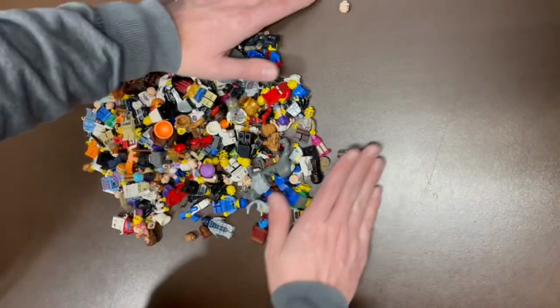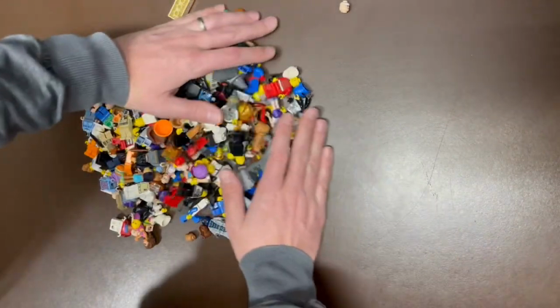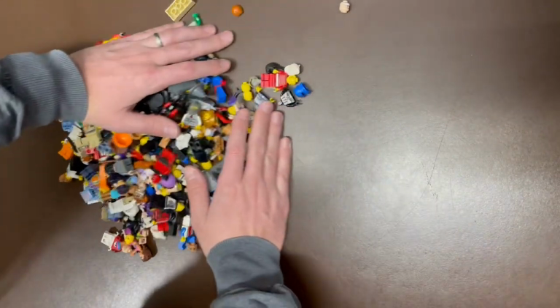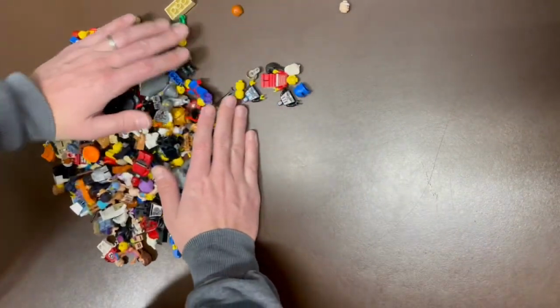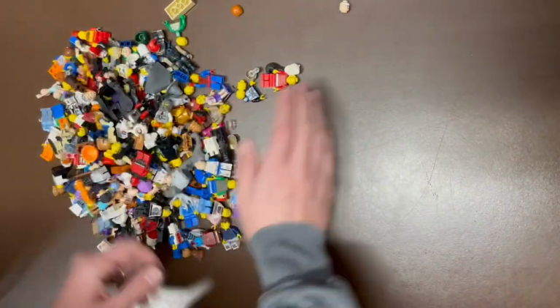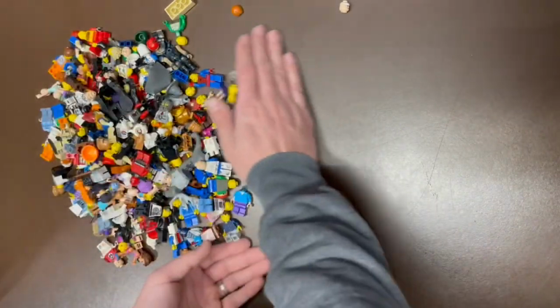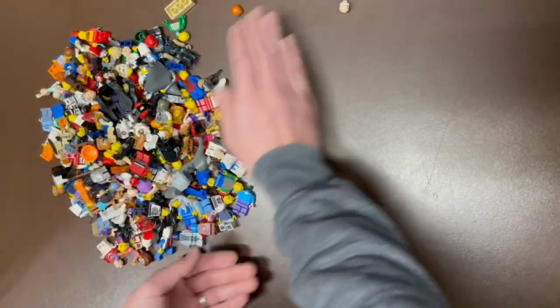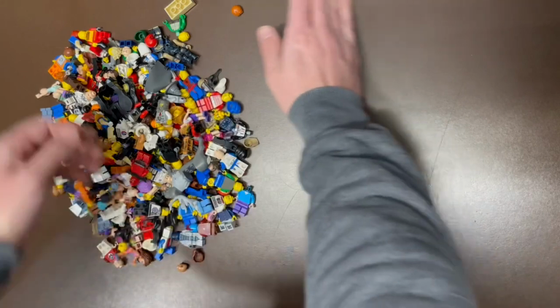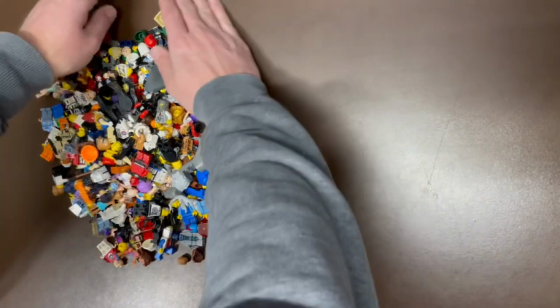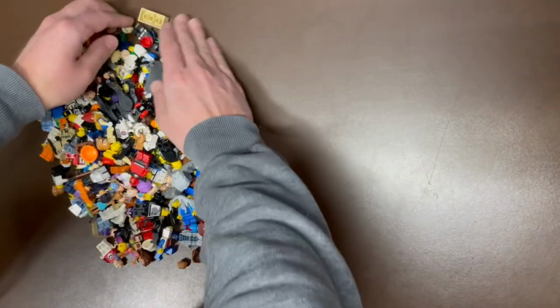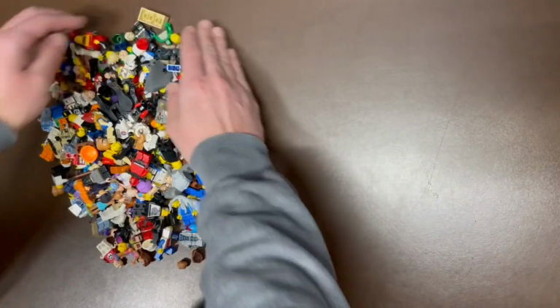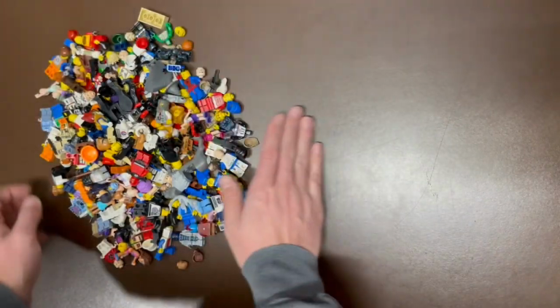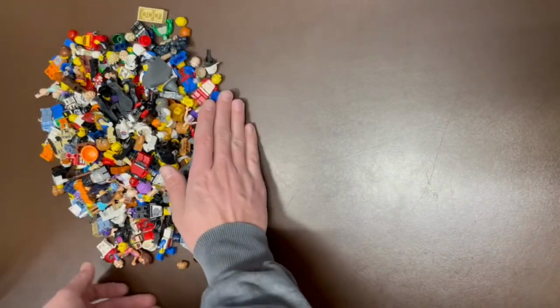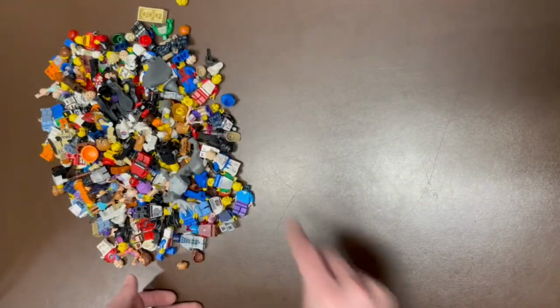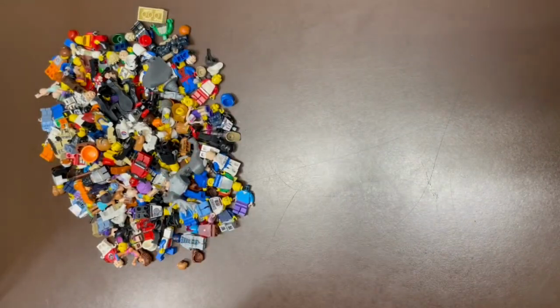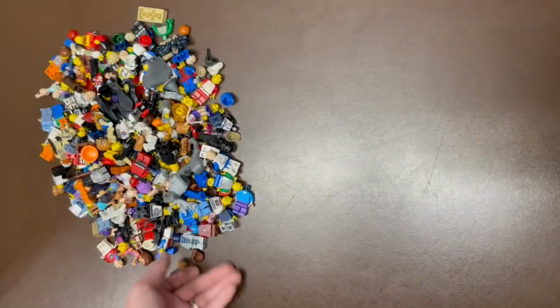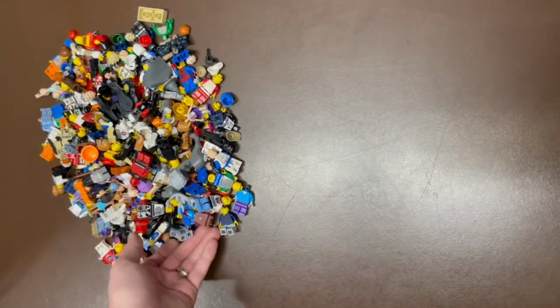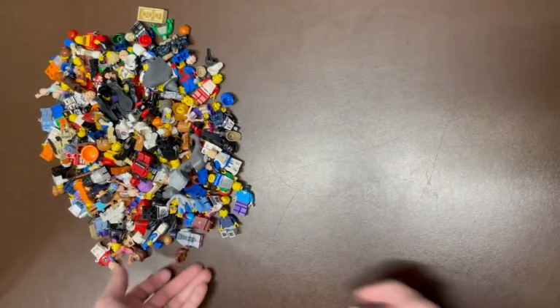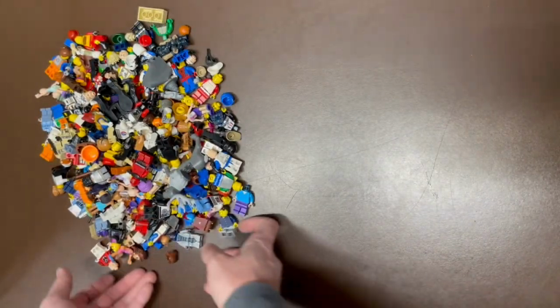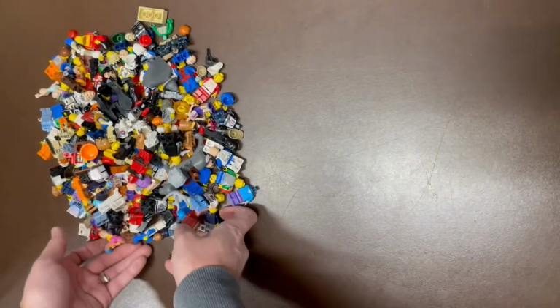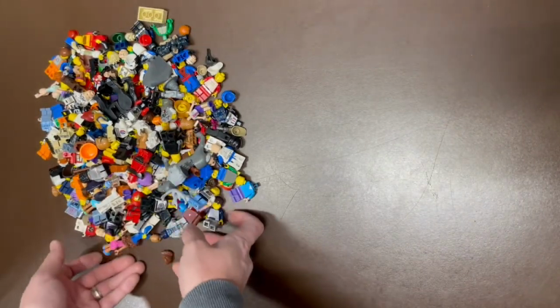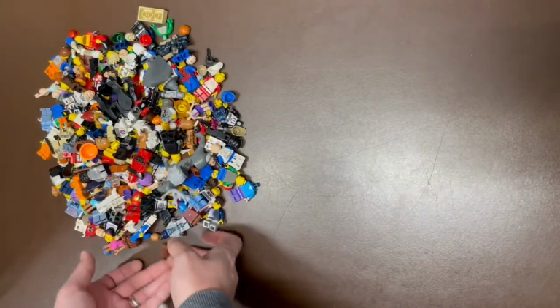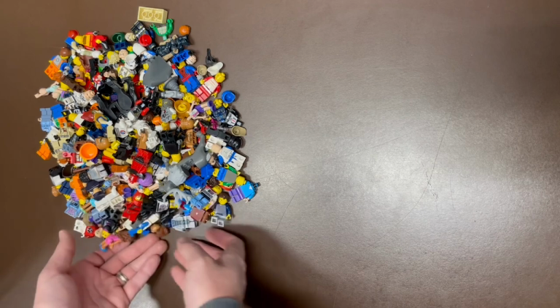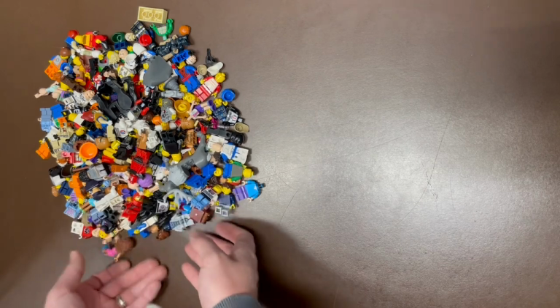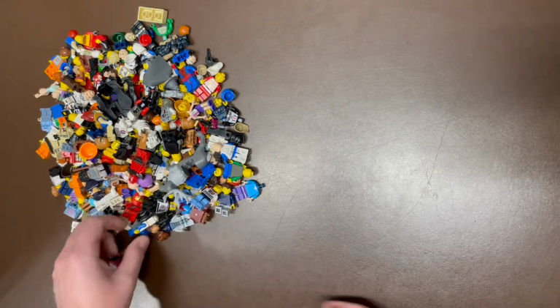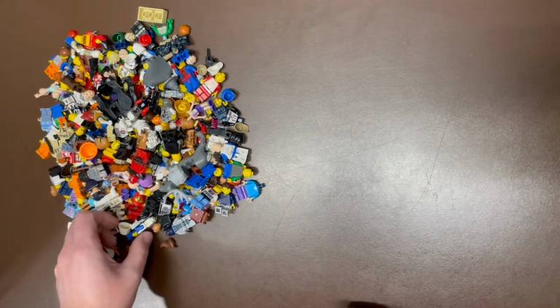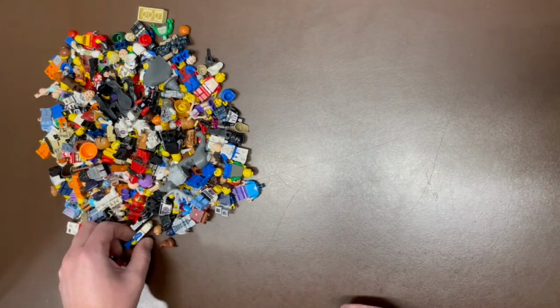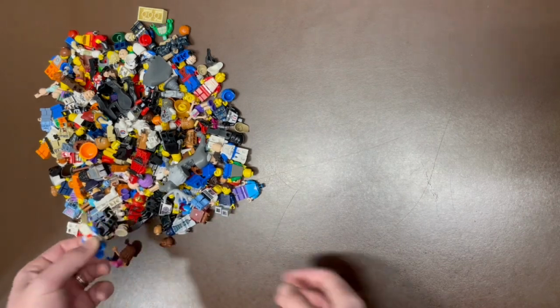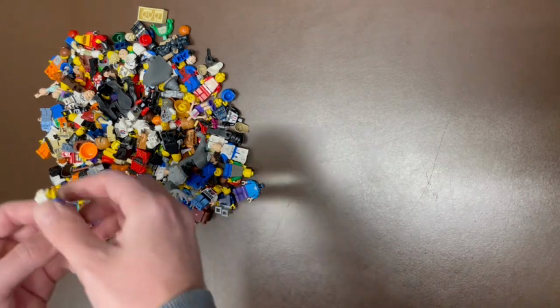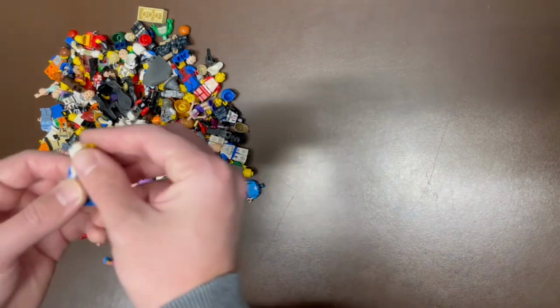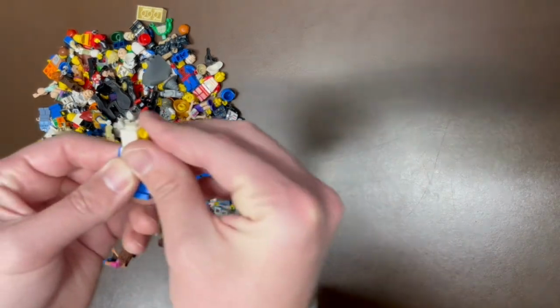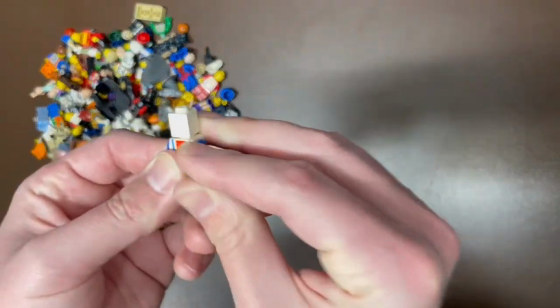As always, comment below your favorite of today's haul. stores.ebay.com slash LegBros is where you can find it, and contact me on Instagram just to say hello — LegBros with a zero instead of an O.